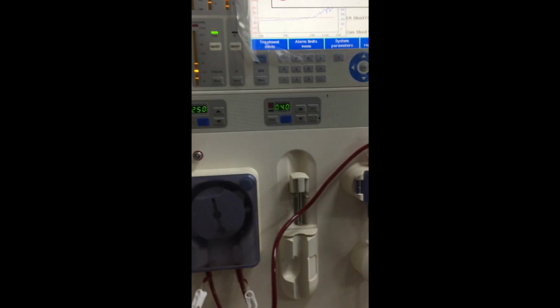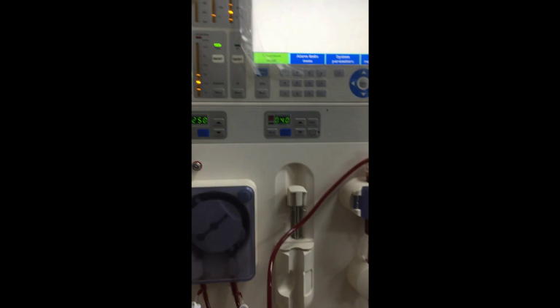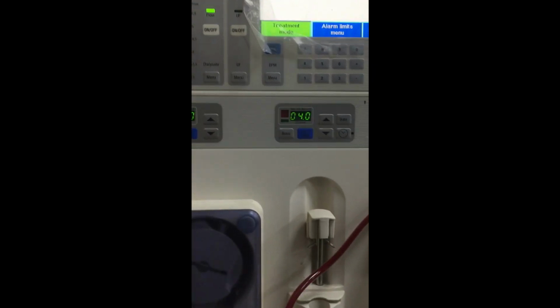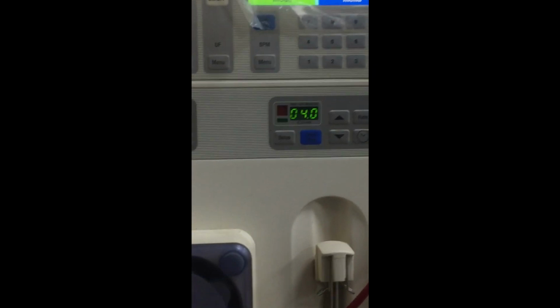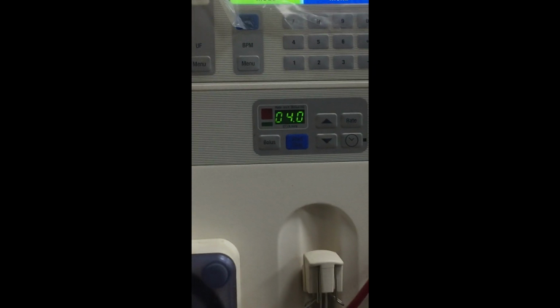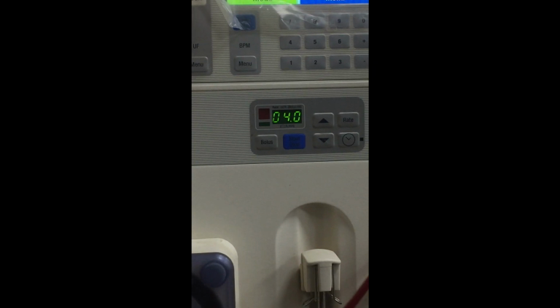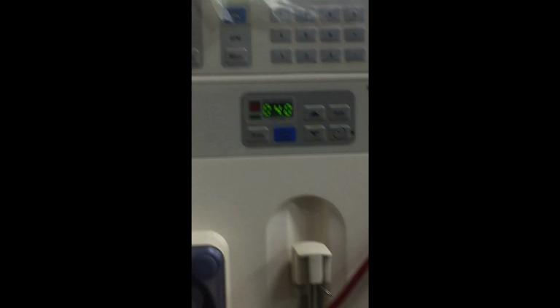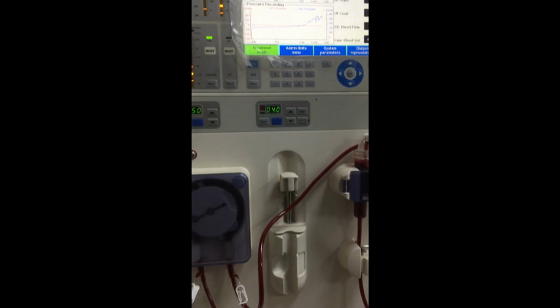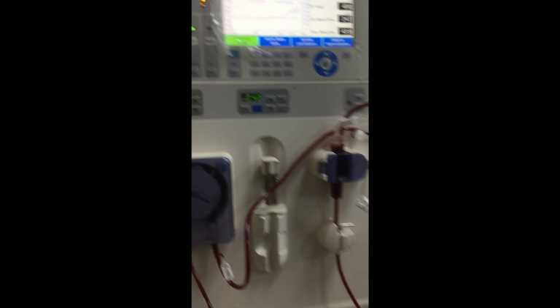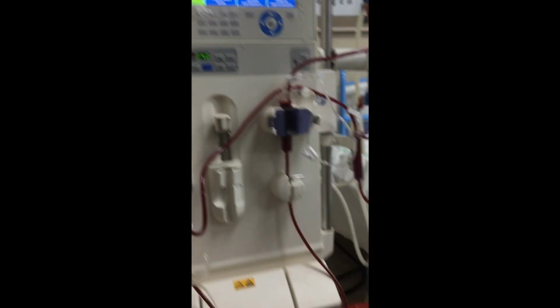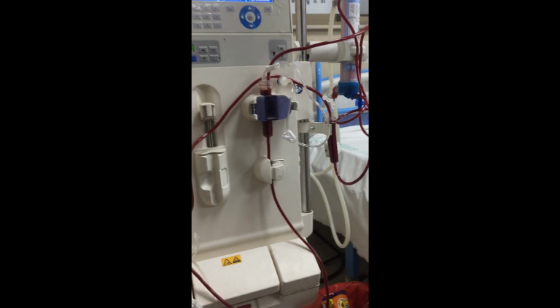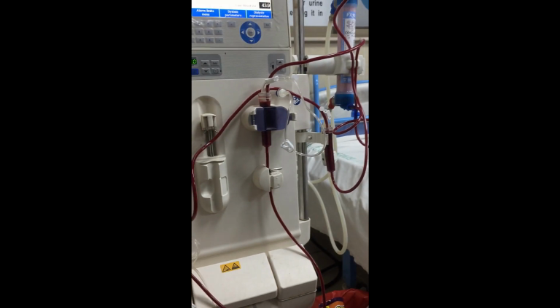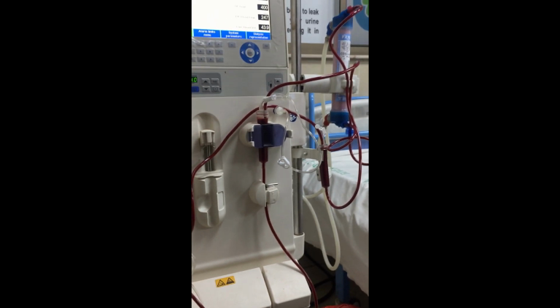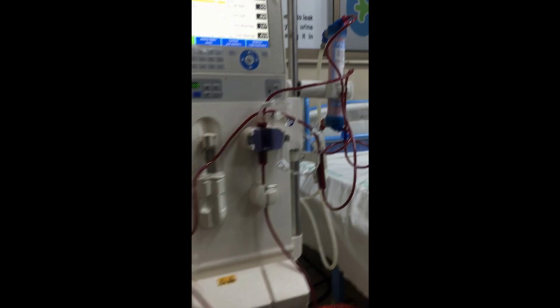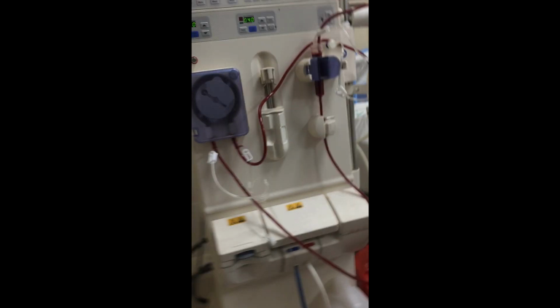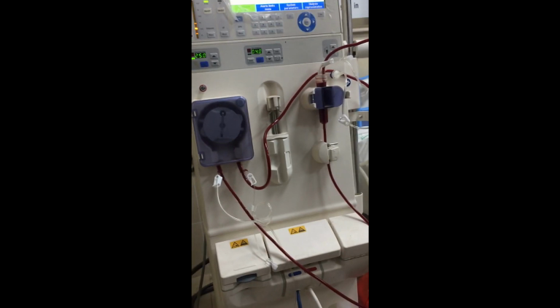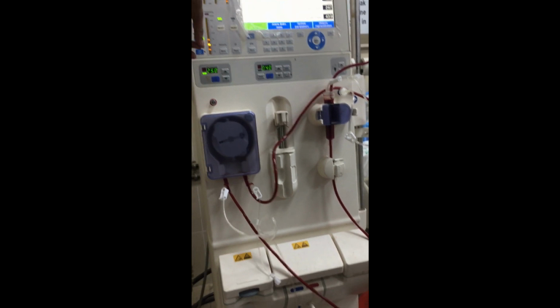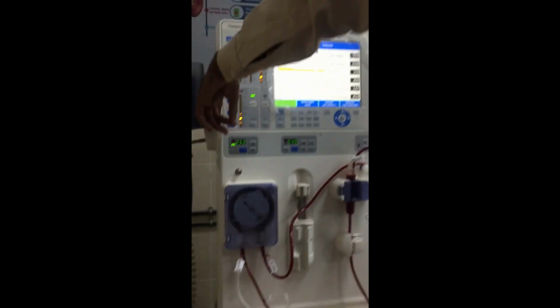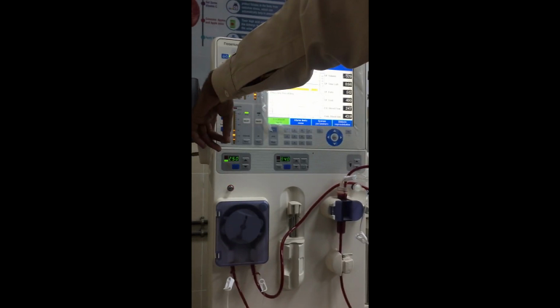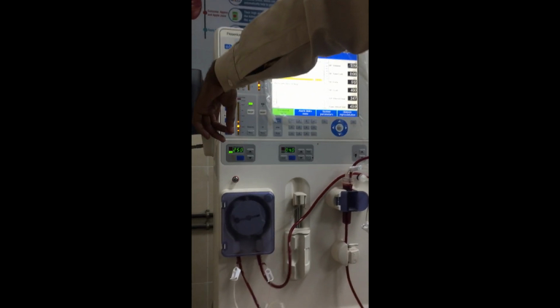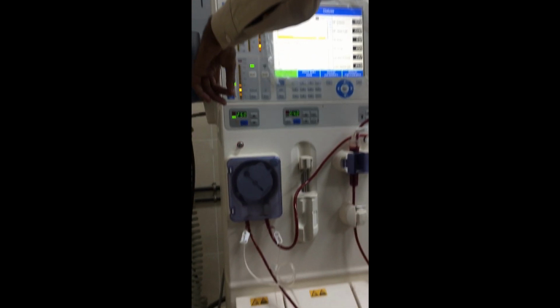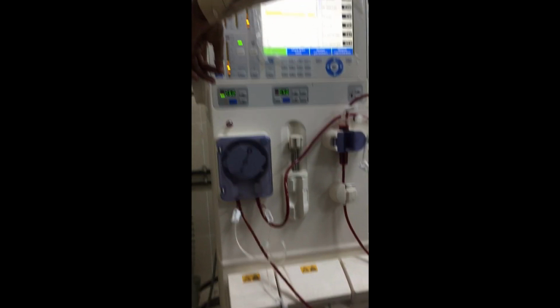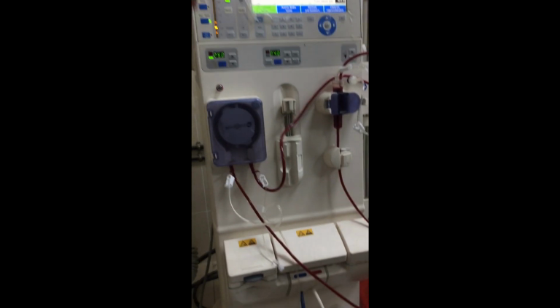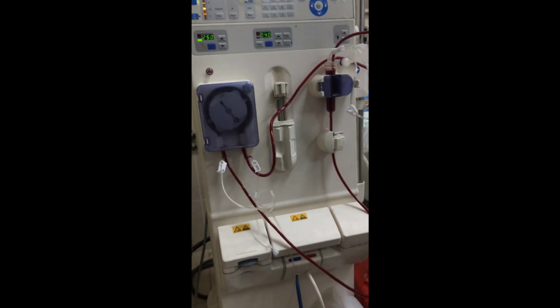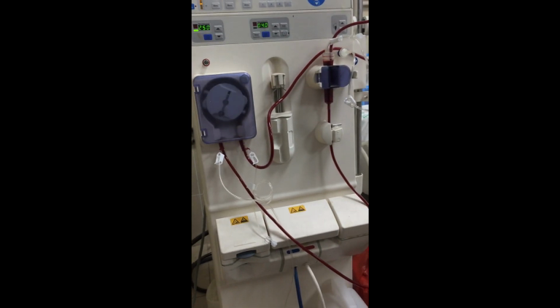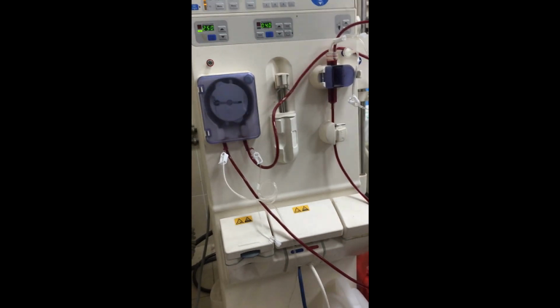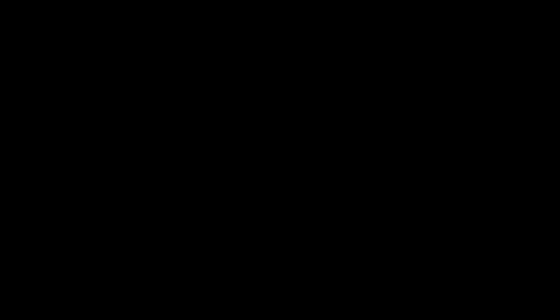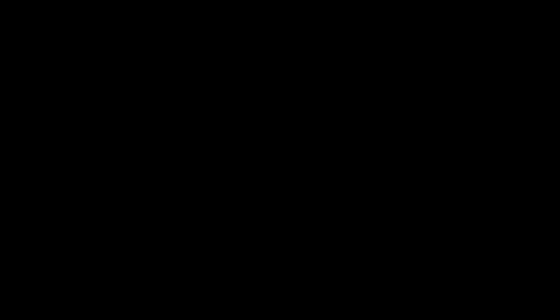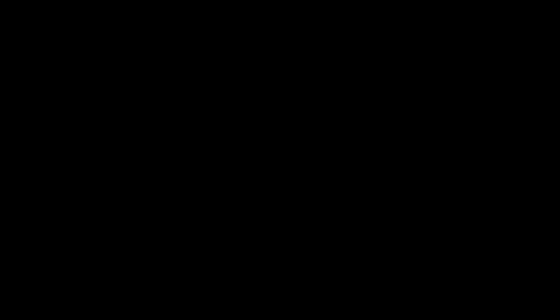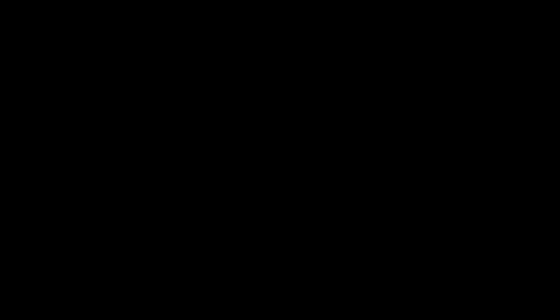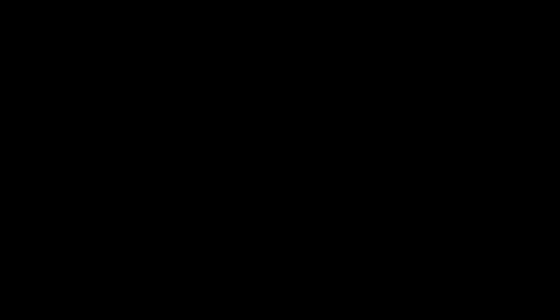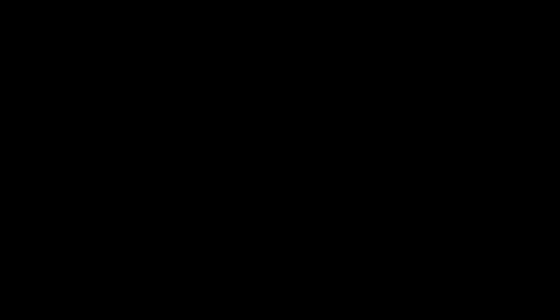So this is the complete procedure of dialysis. In the next video I will tell you about the dialysis patient diet and everything about dialysis patients. Thank you everybody.